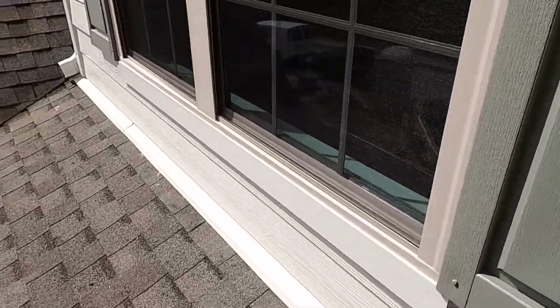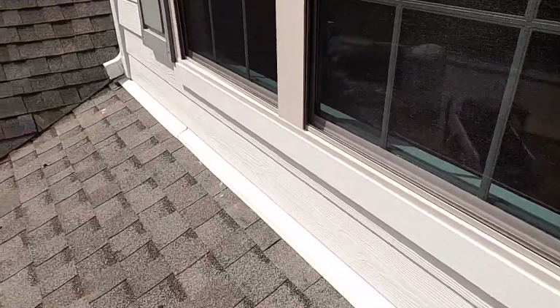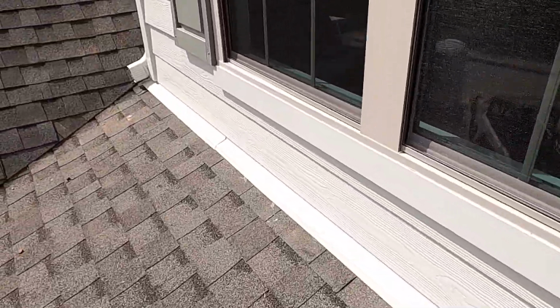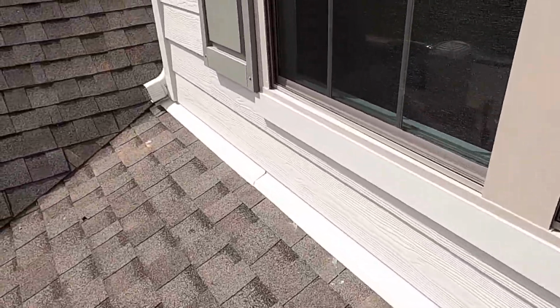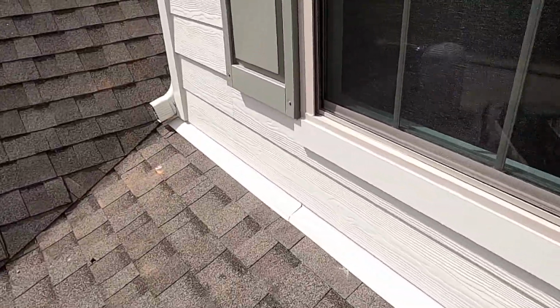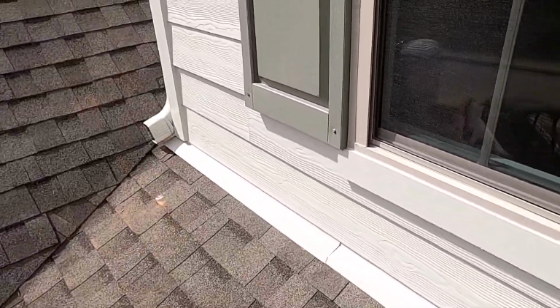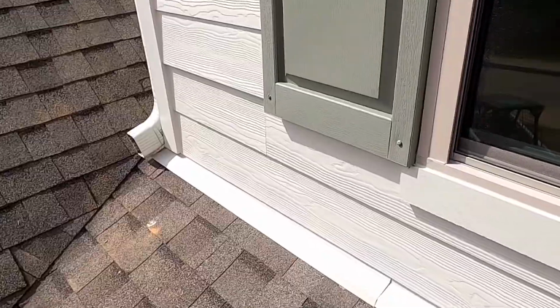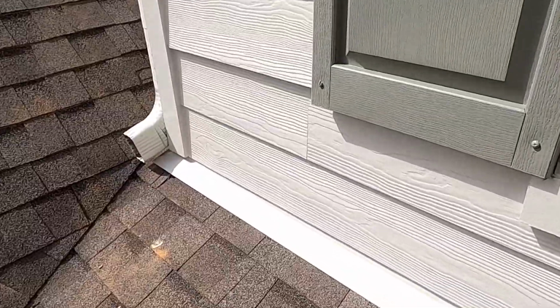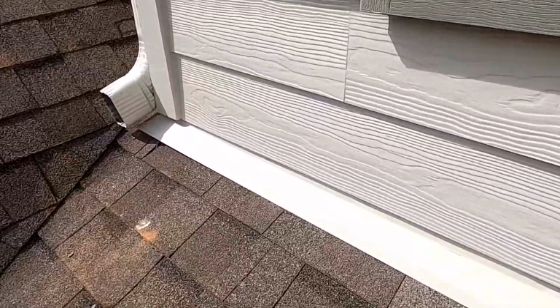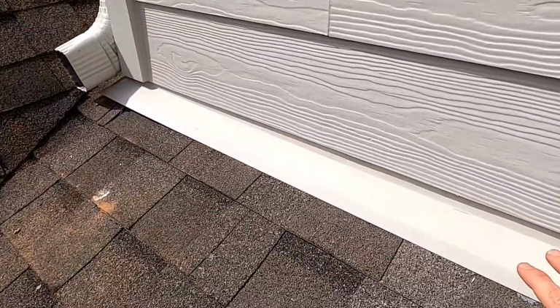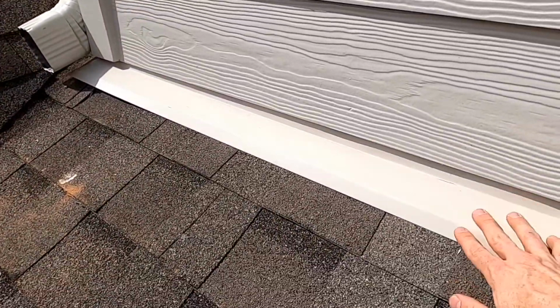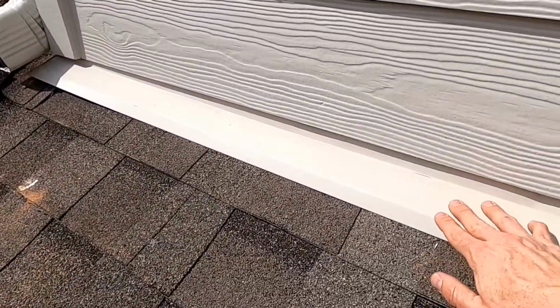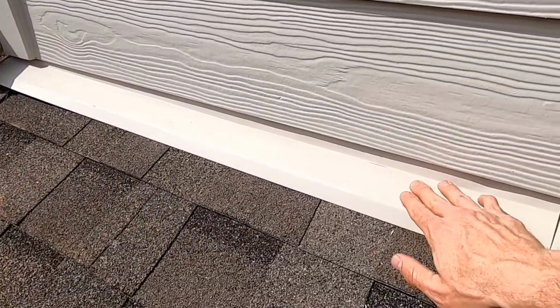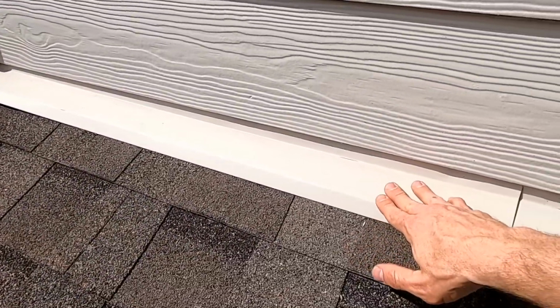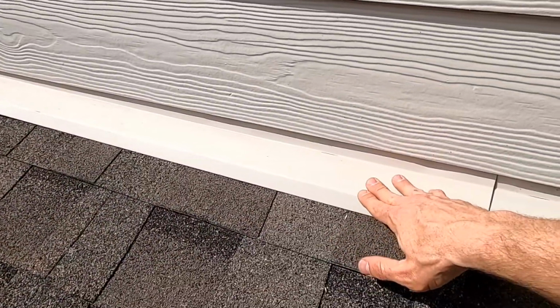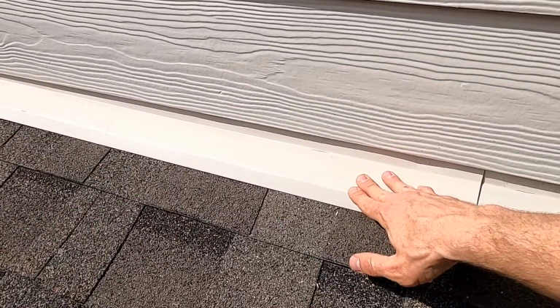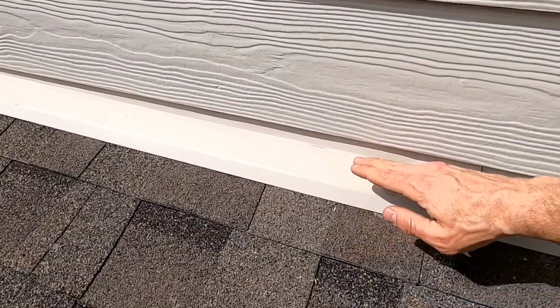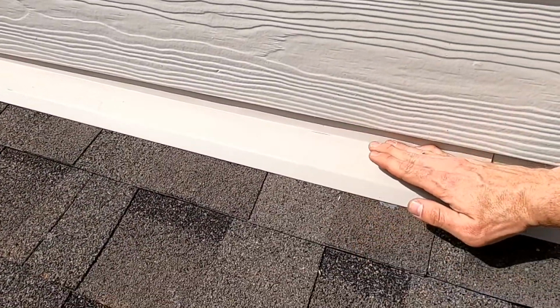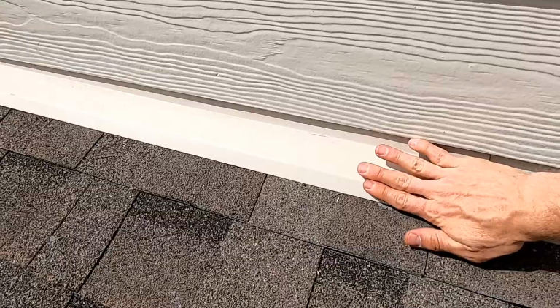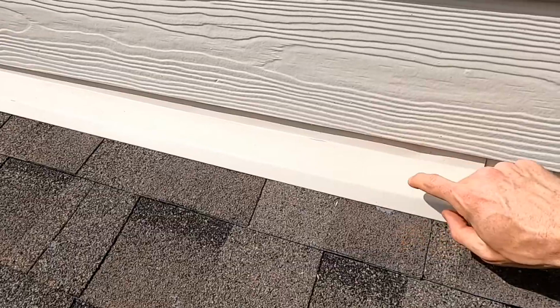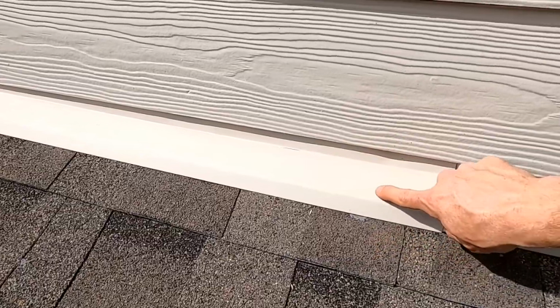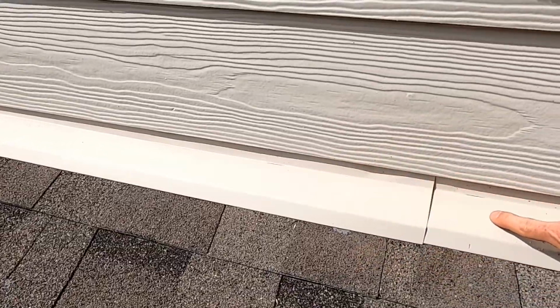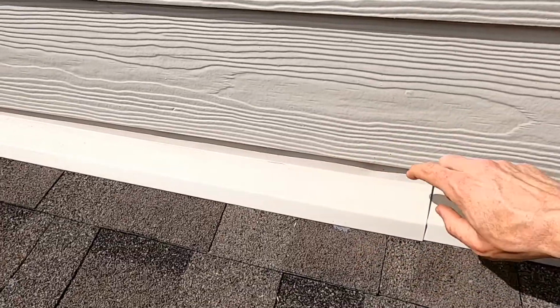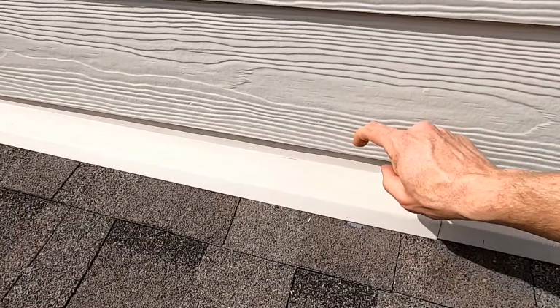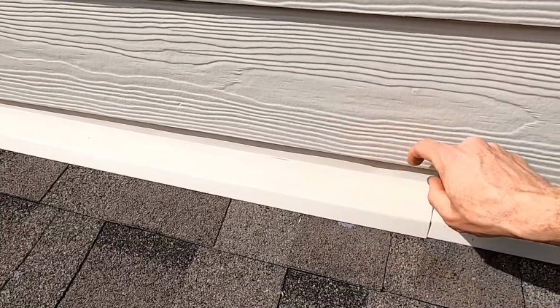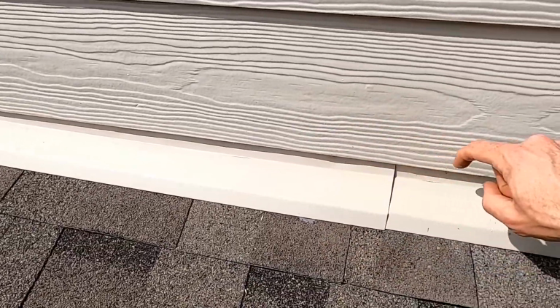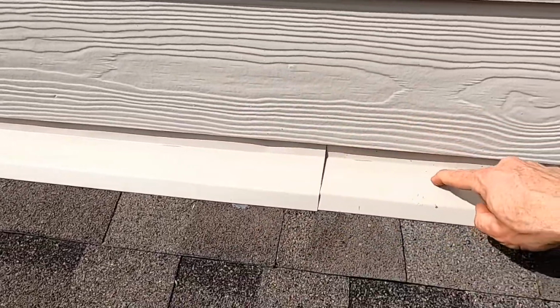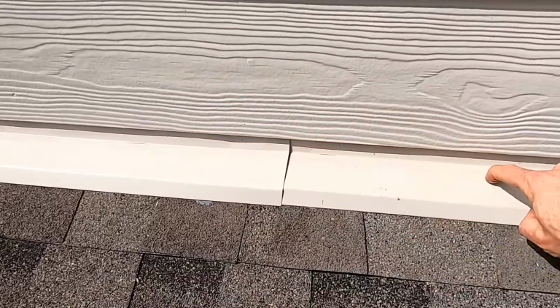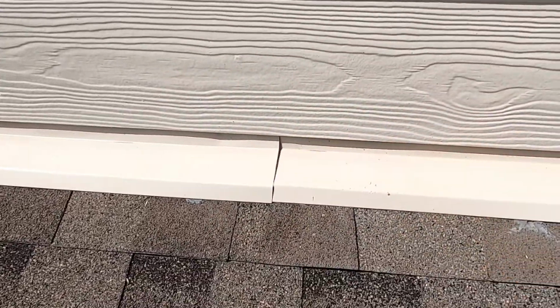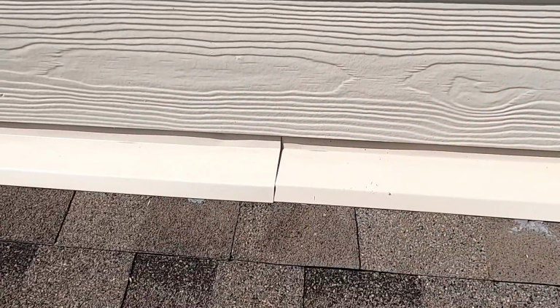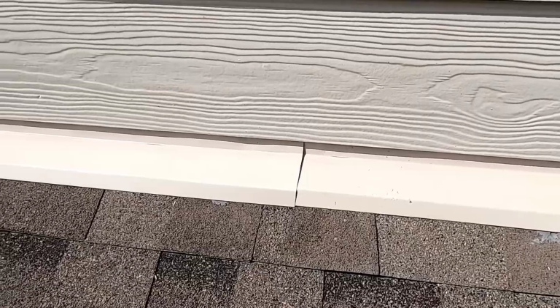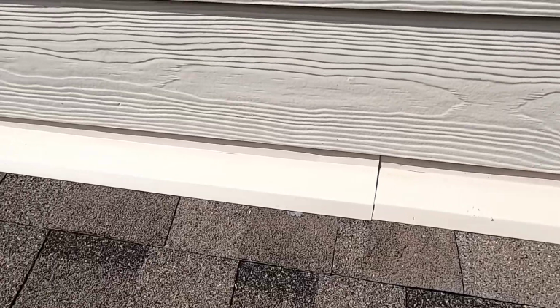This is exactly what we want to see — a really good installation. With headwall flashing, this is probably the most critical part: covering up the top edge of the shingles and any penetrations that may be back on that top course.